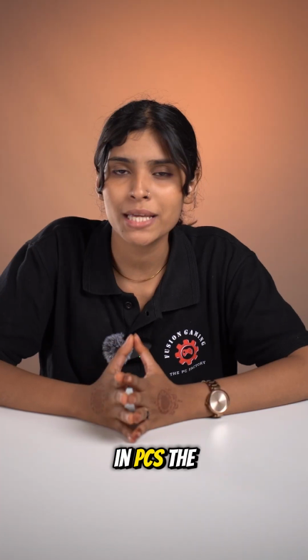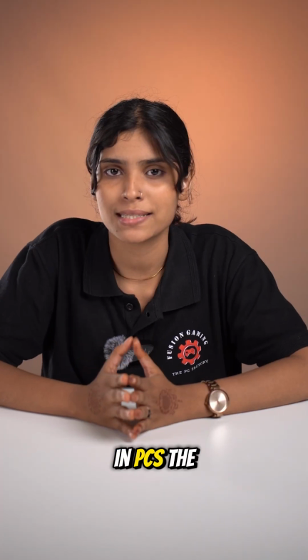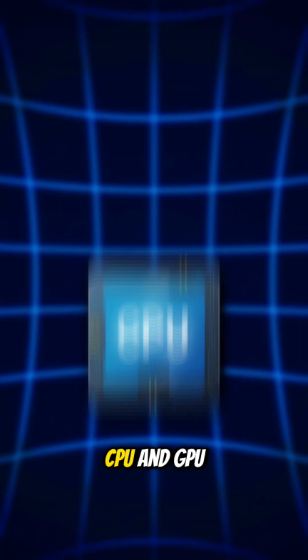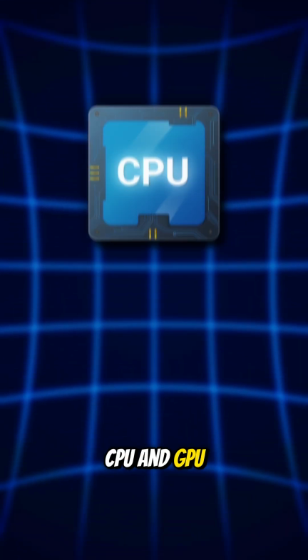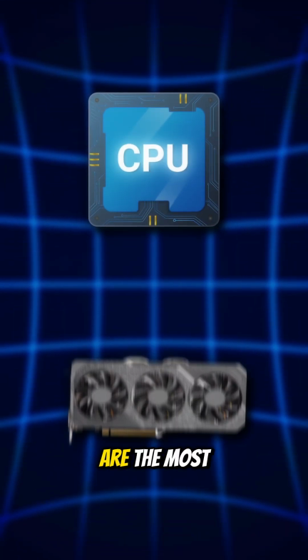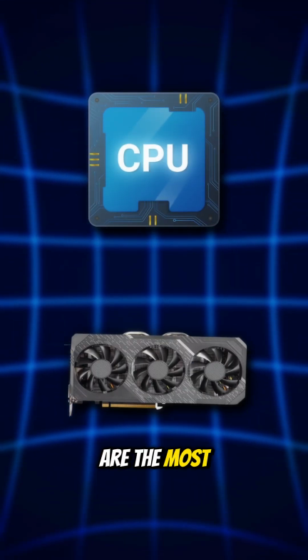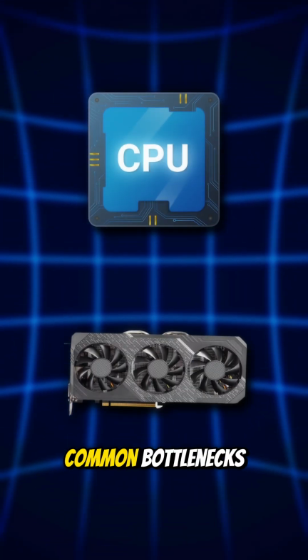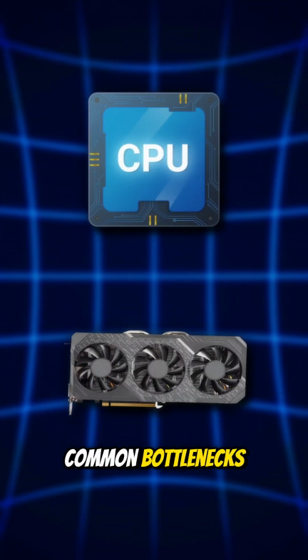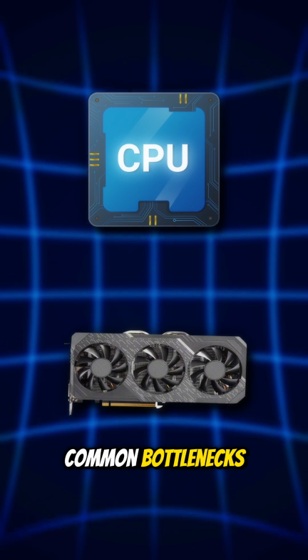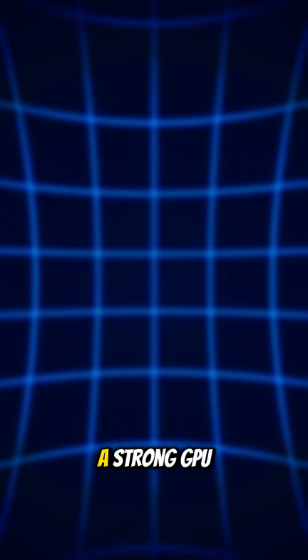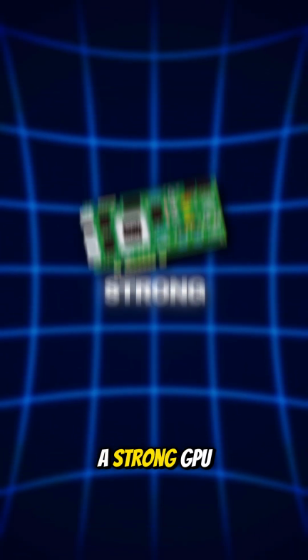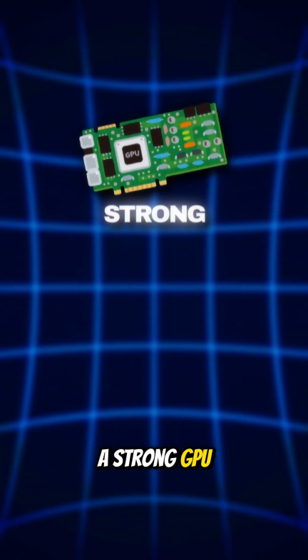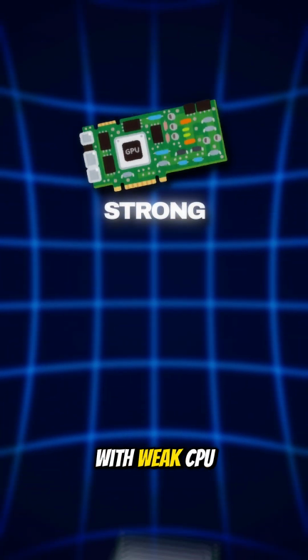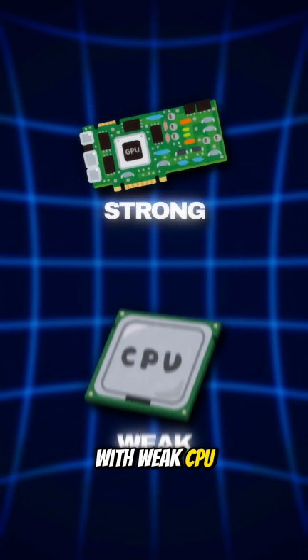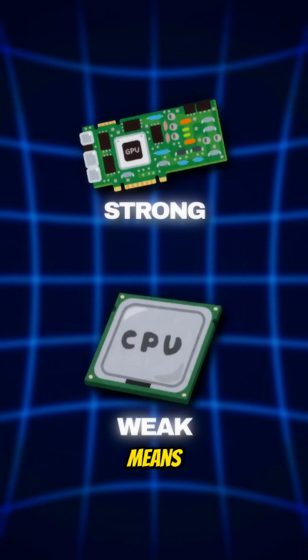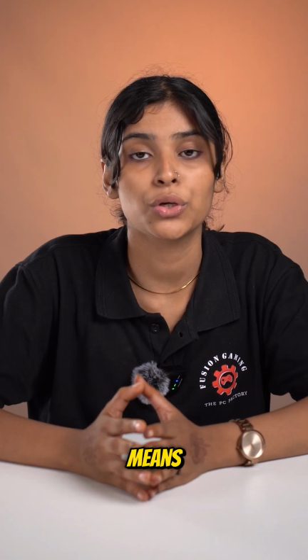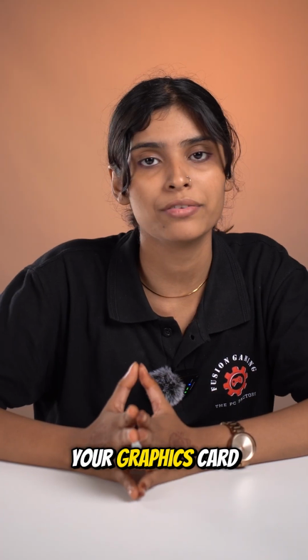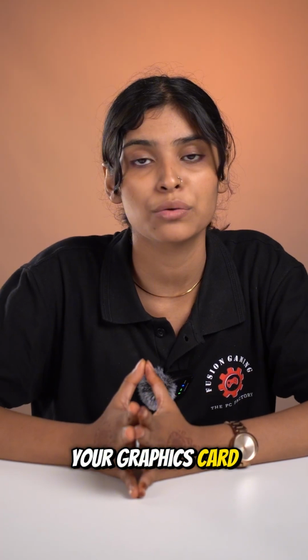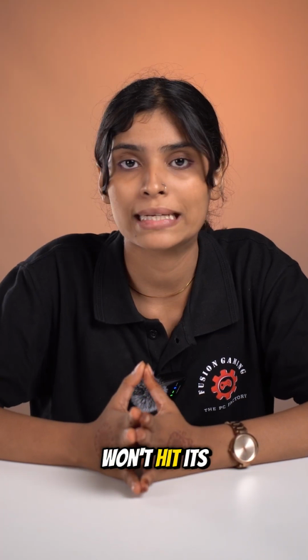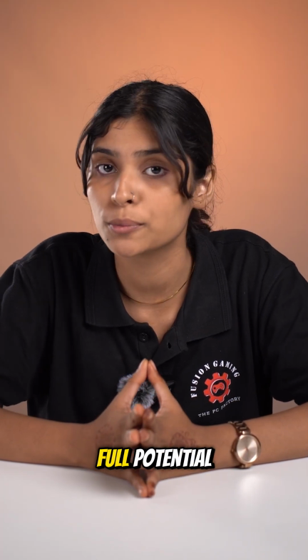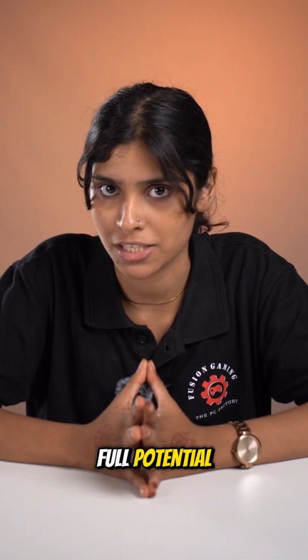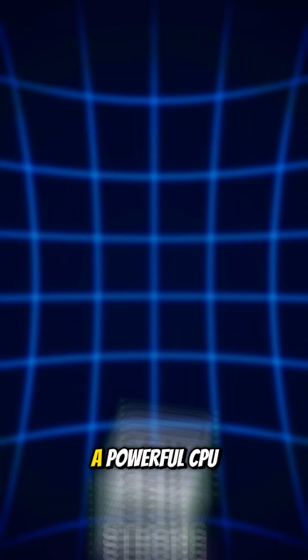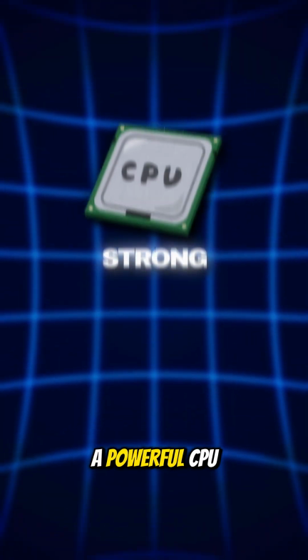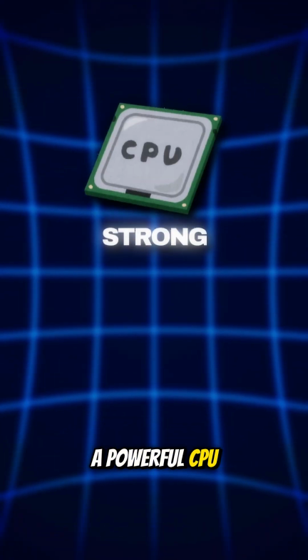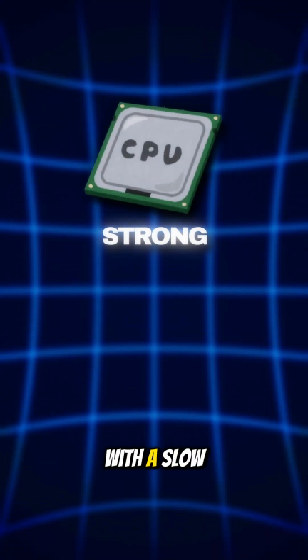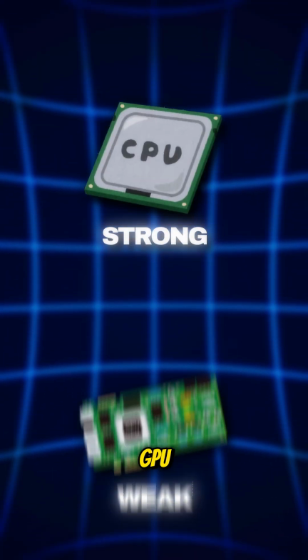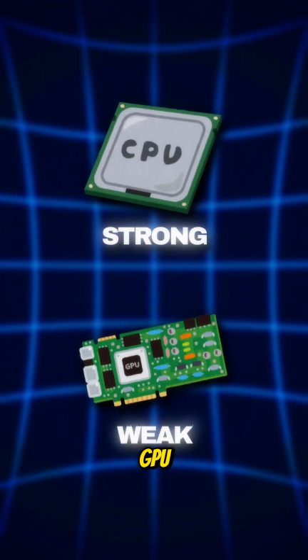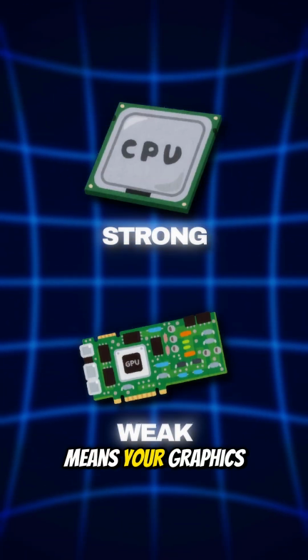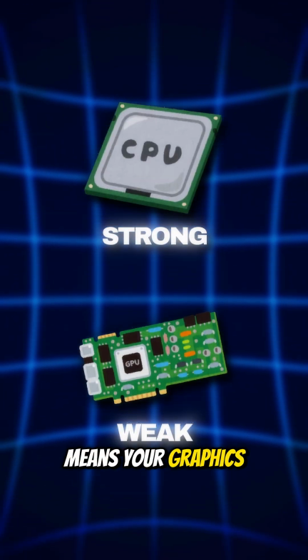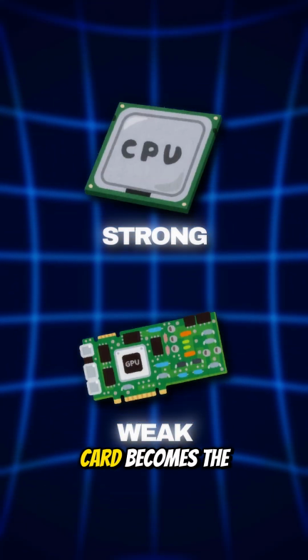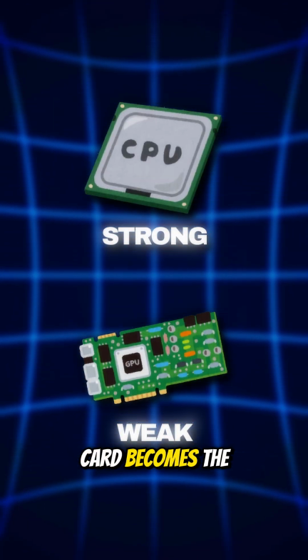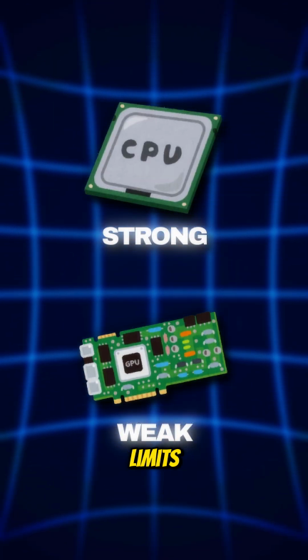In PCs, the CPU and GPU are the most common bottlenecks. A strong GPU with a weak CPU means your graphics card won't hit its full potential. A powerful CPU with a slow GPU means your graphics card becomes the limiting factor.